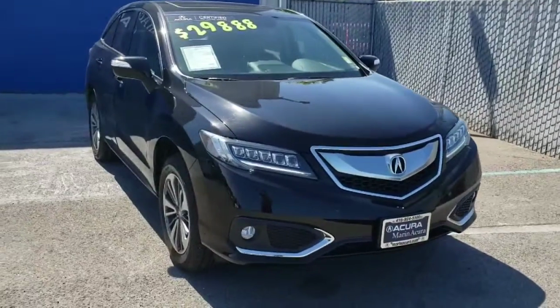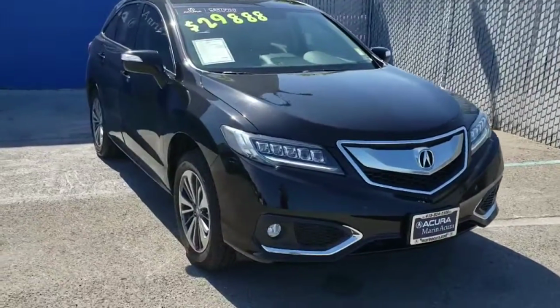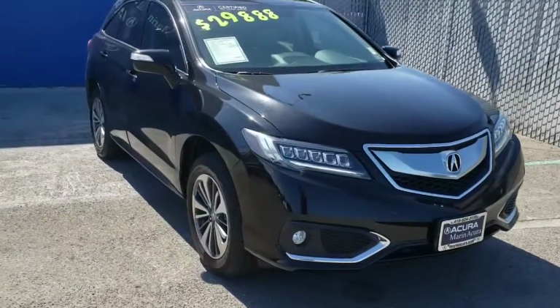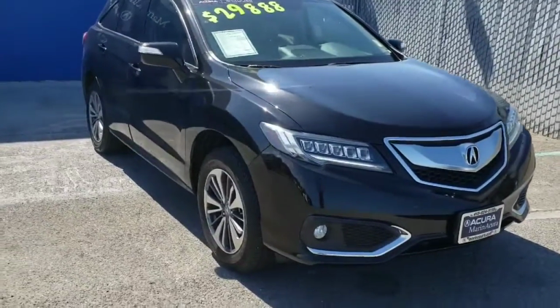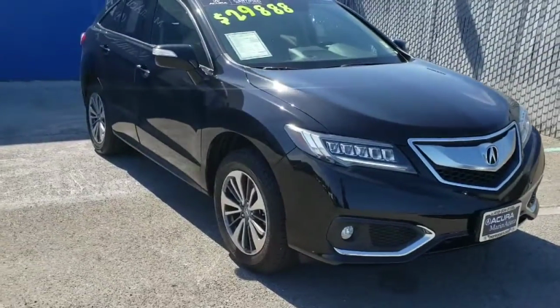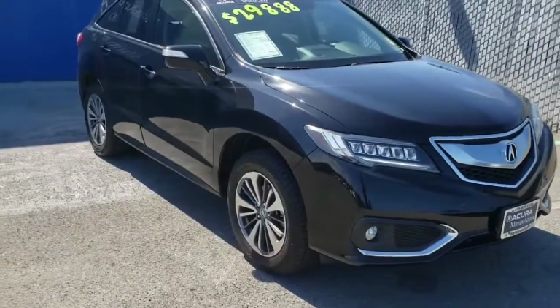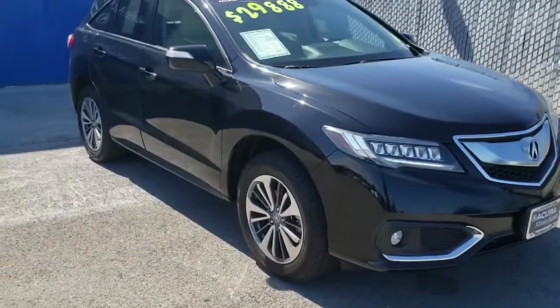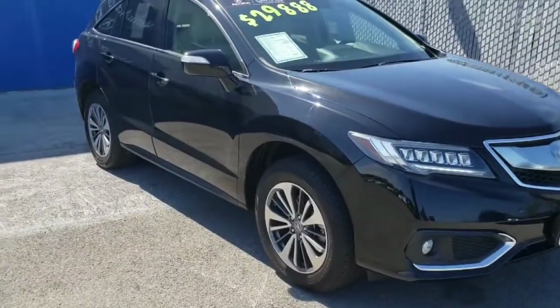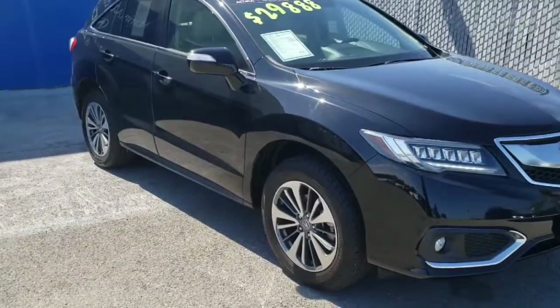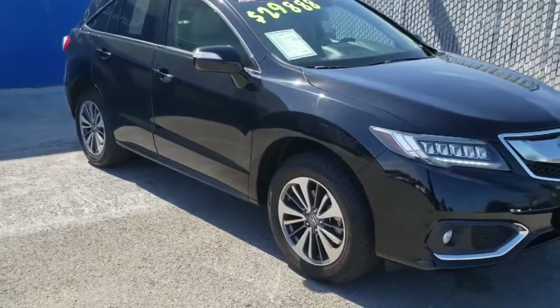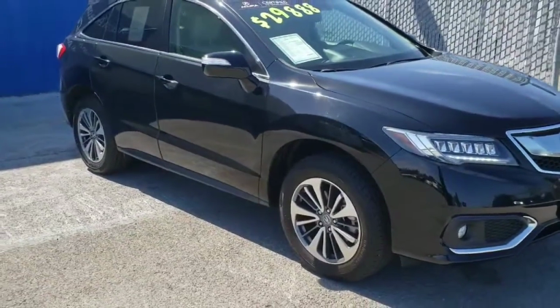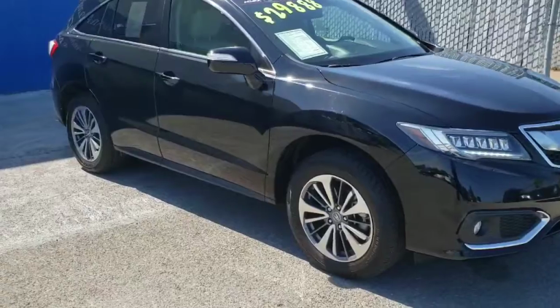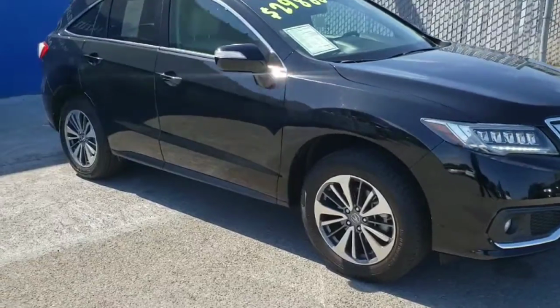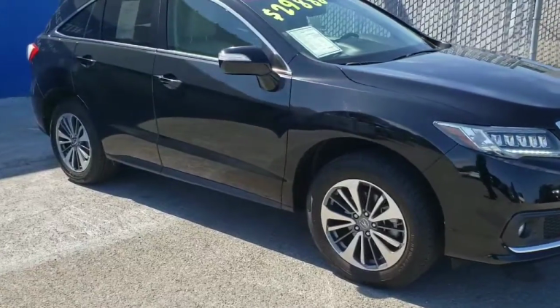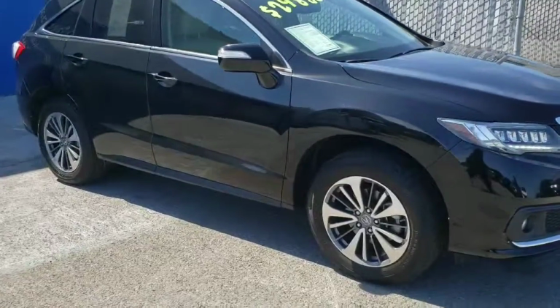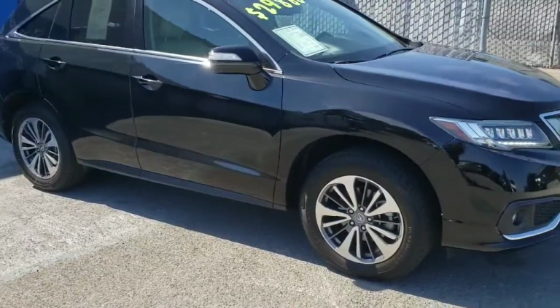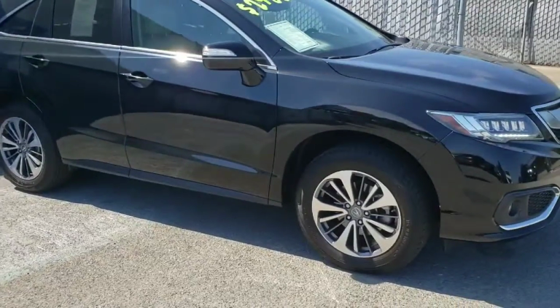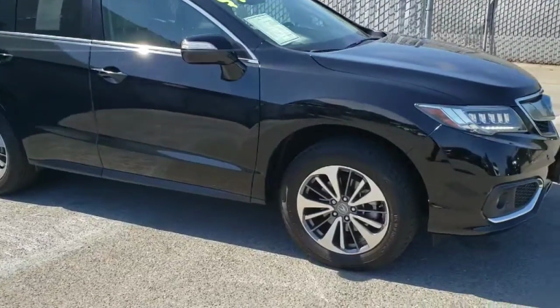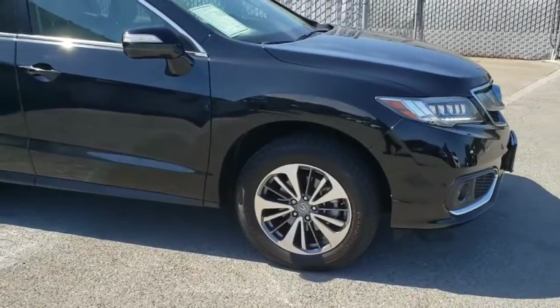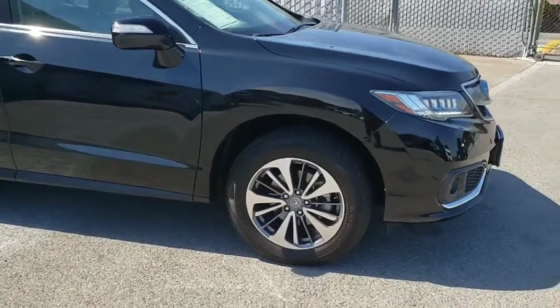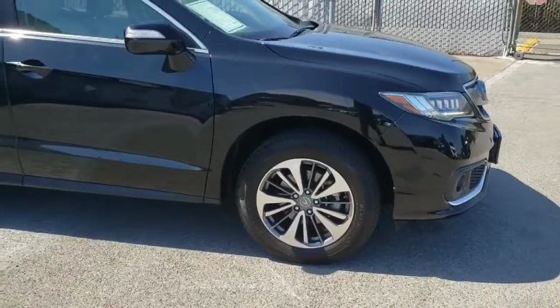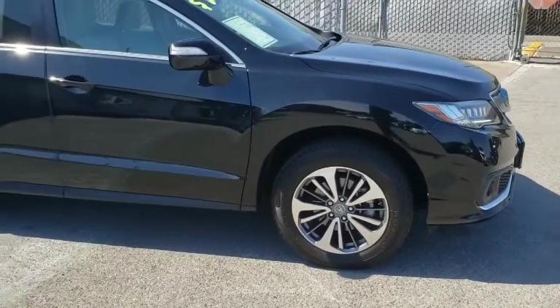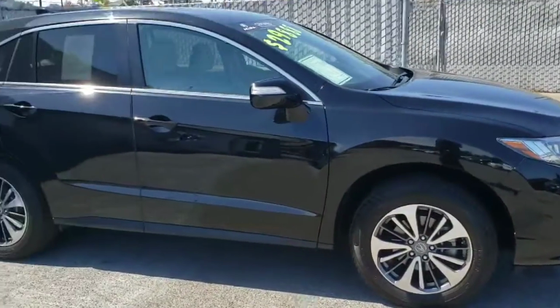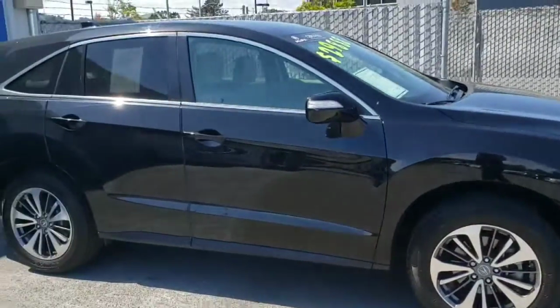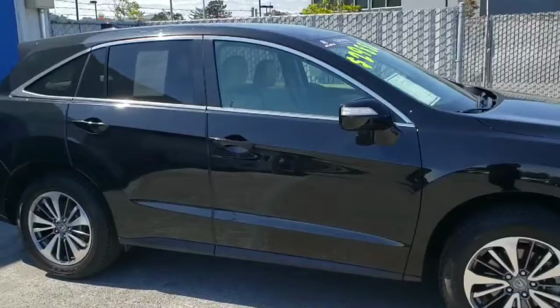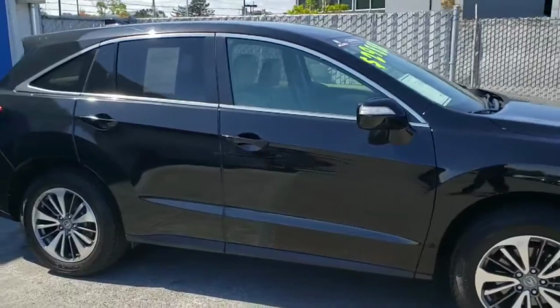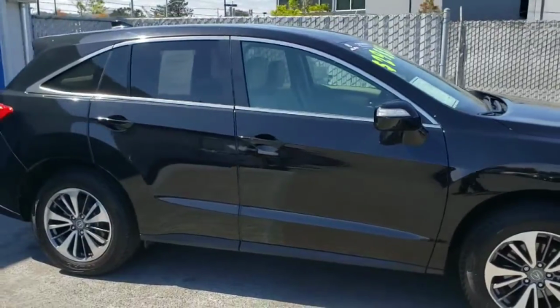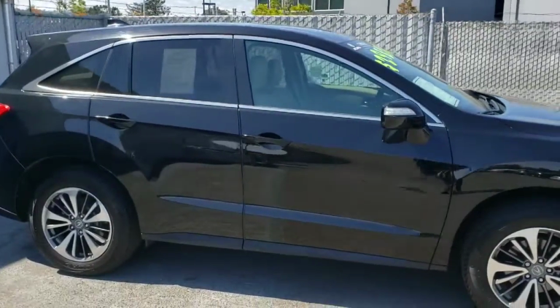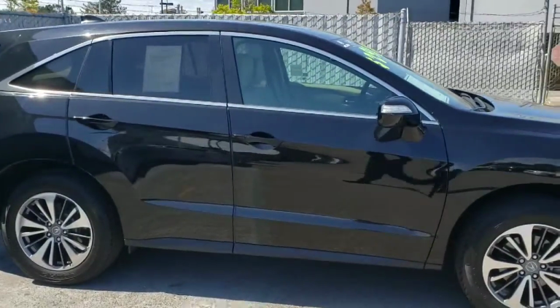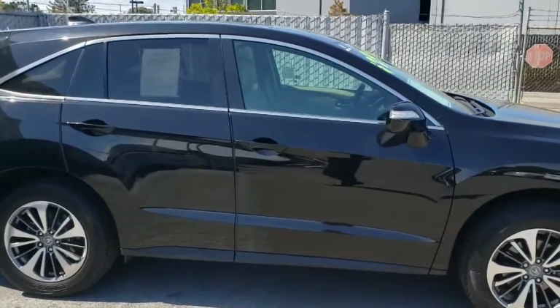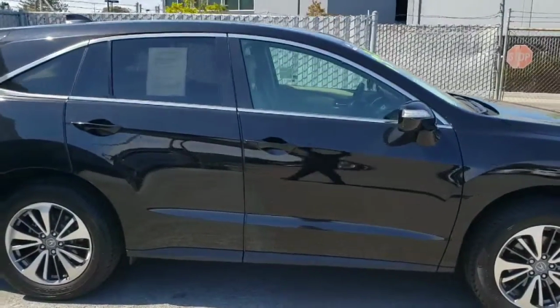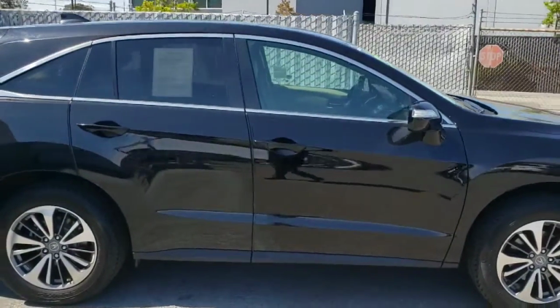As you walk to the side, you'll notice the dual tone alloy wheels that the Advance trim comes with. This car is completely keyless with easy entry on both the driver and passenger side.